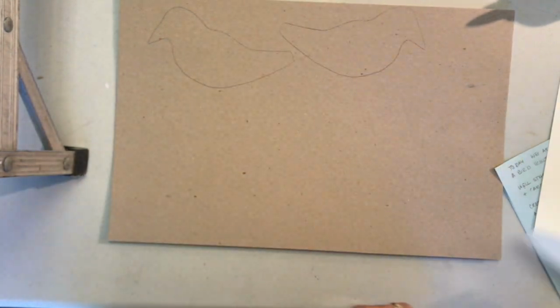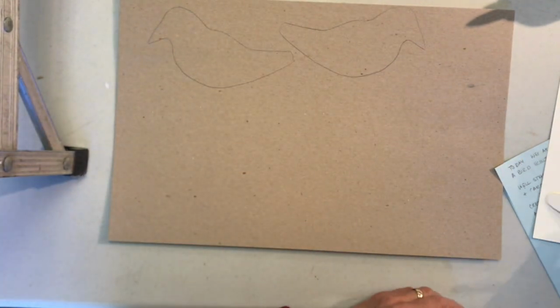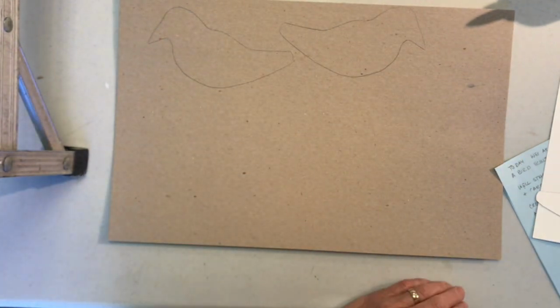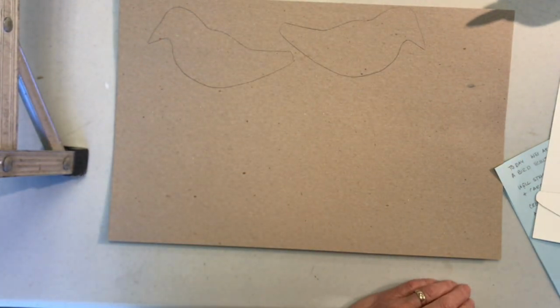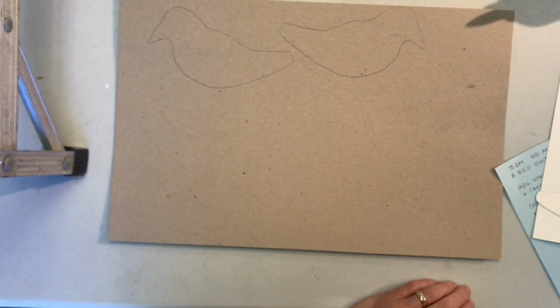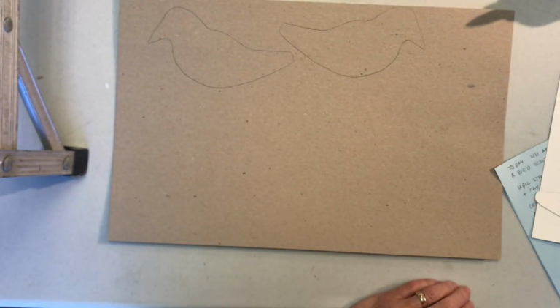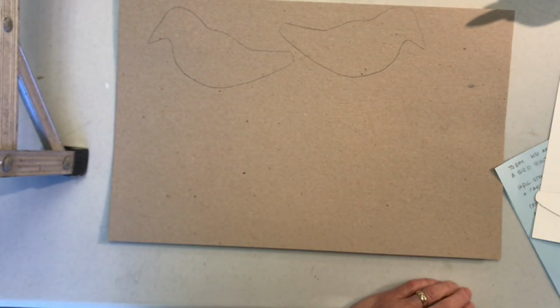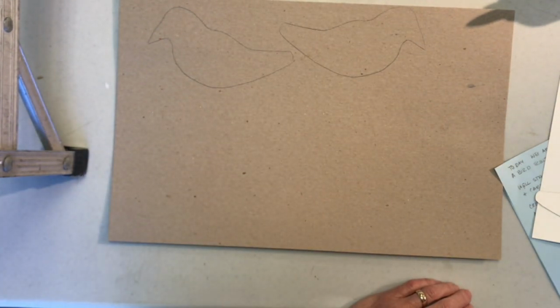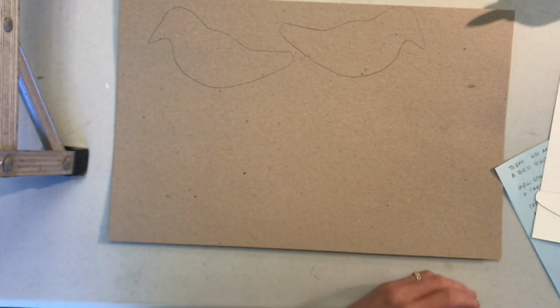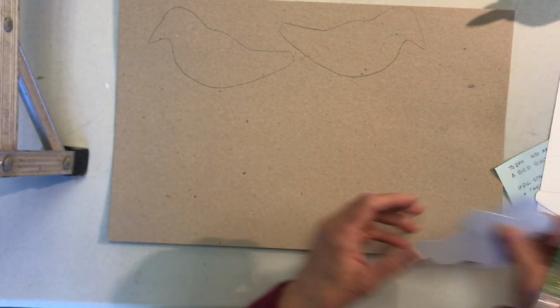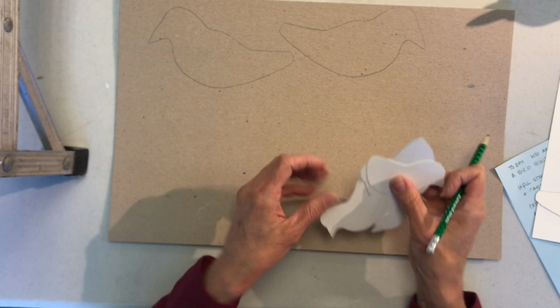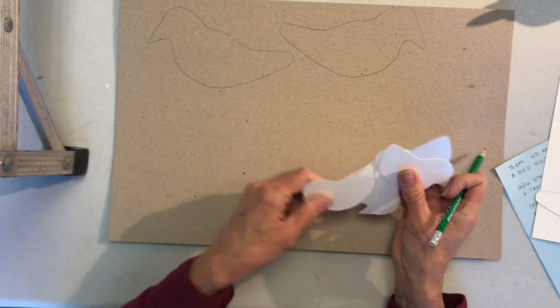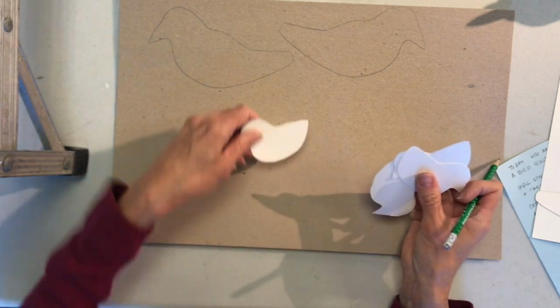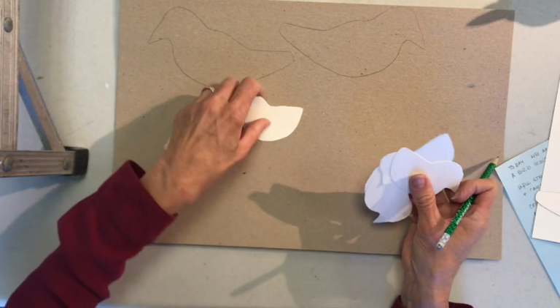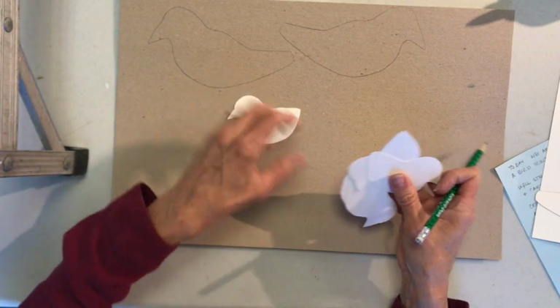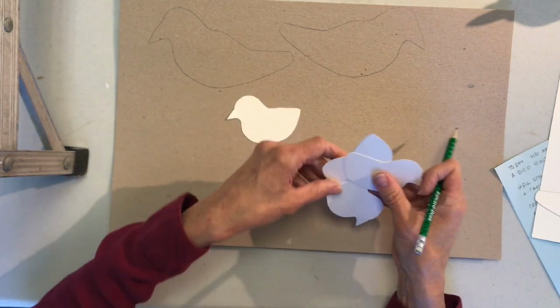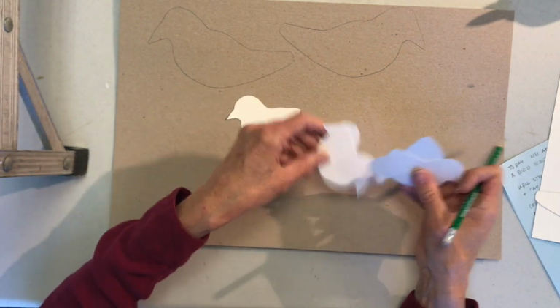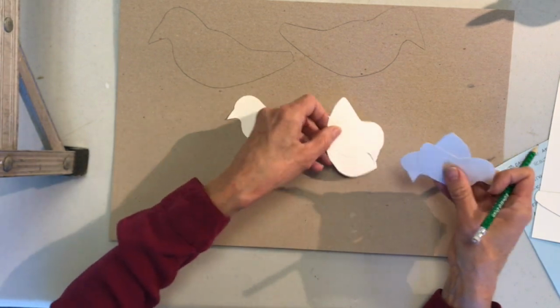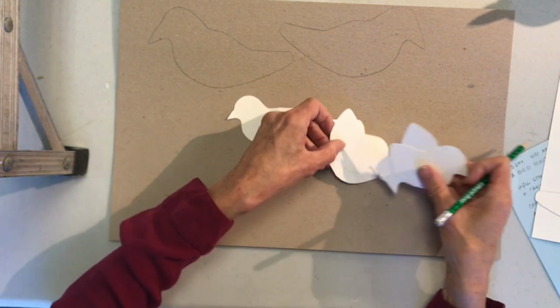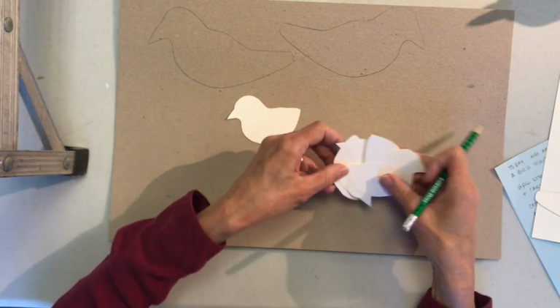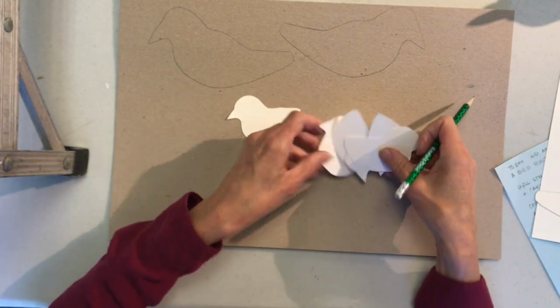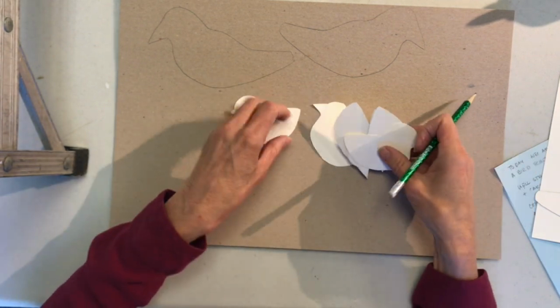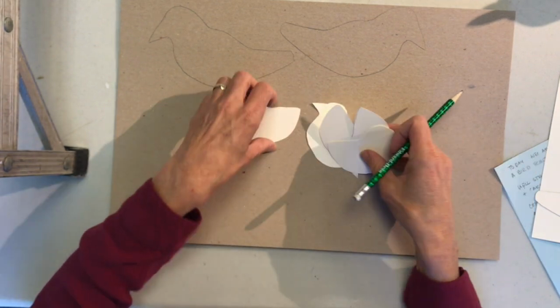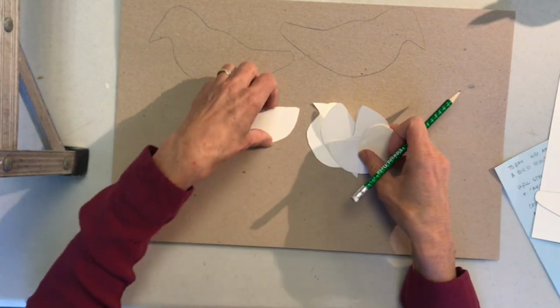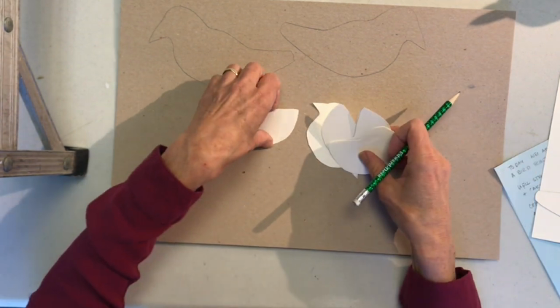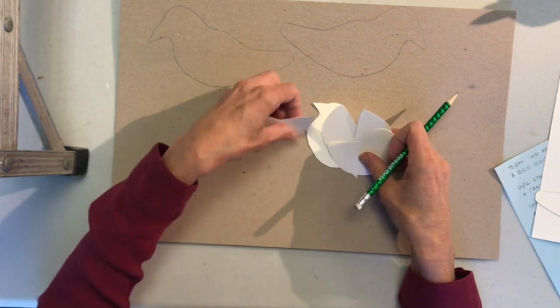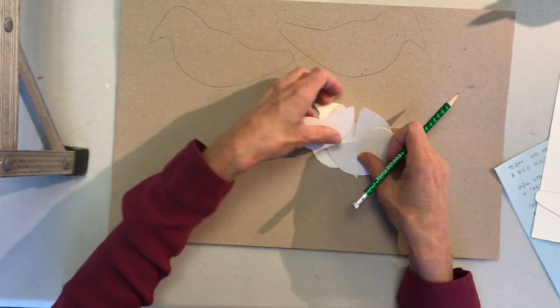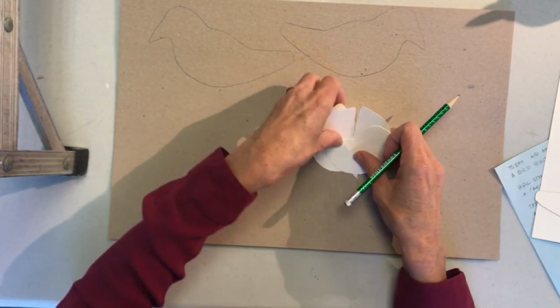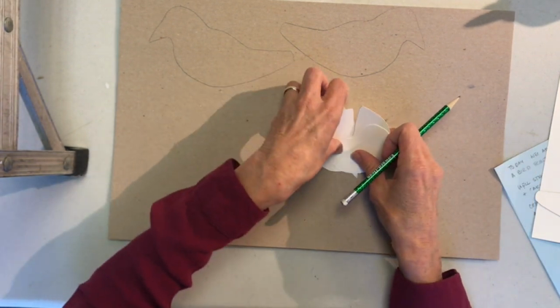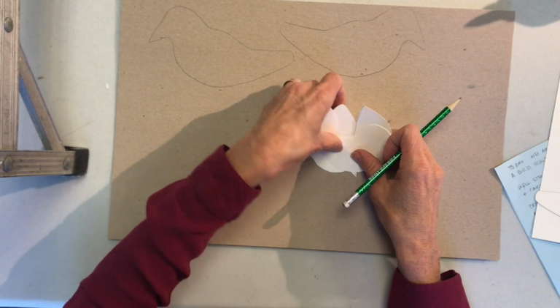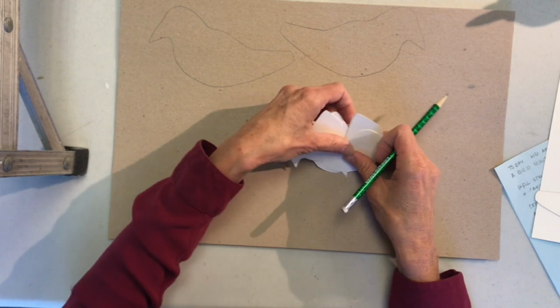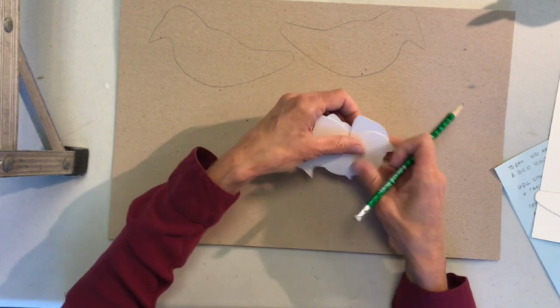You can draw any shape that you like. I drew some little smaller ones — little baby birds — or you can draw larger birds. Your choice on which way you'd like to do it.